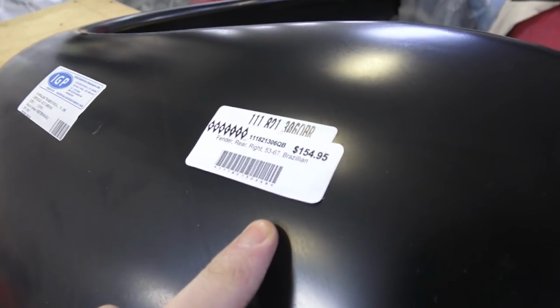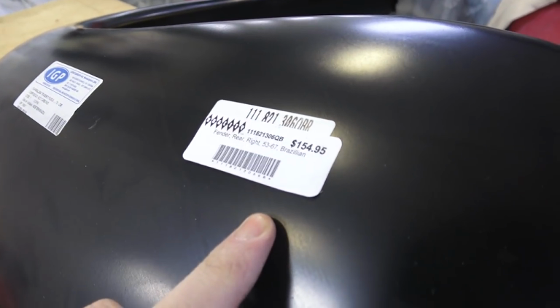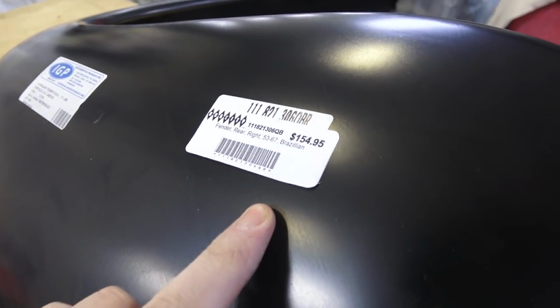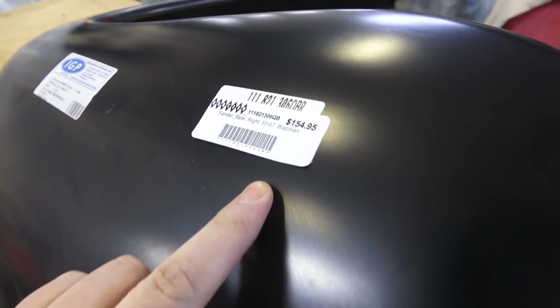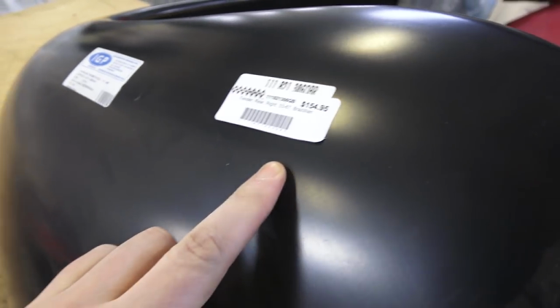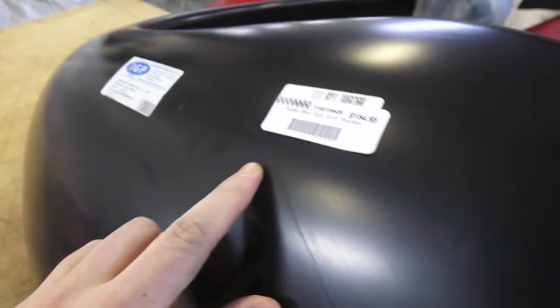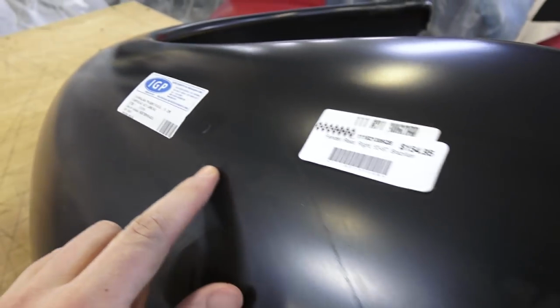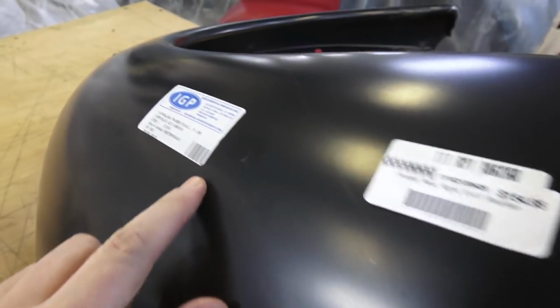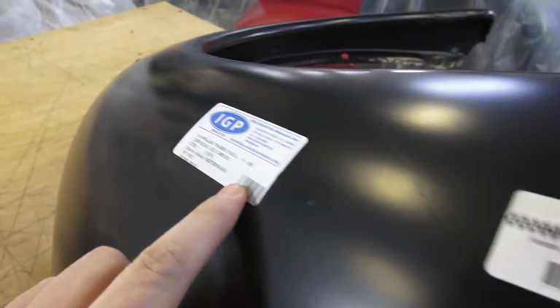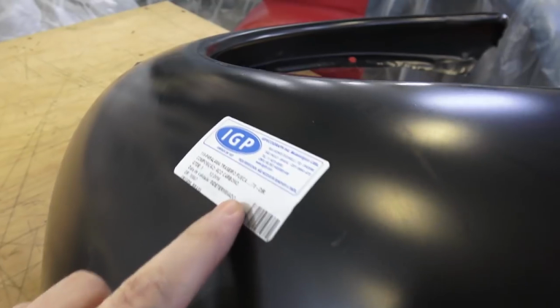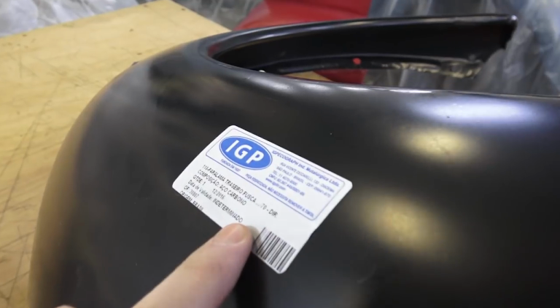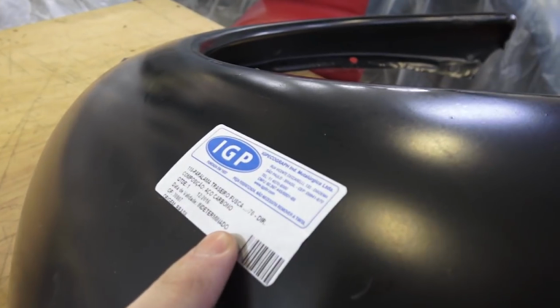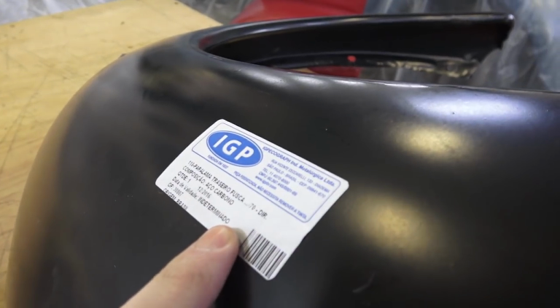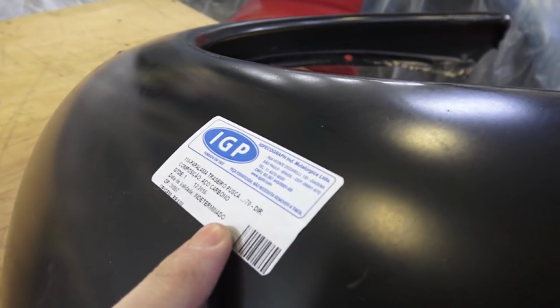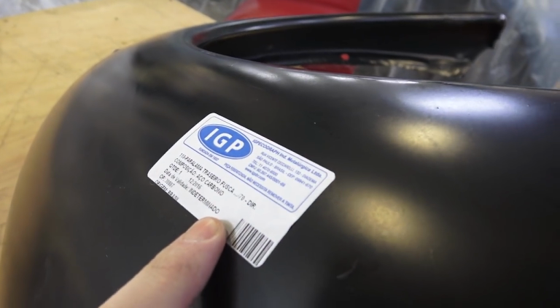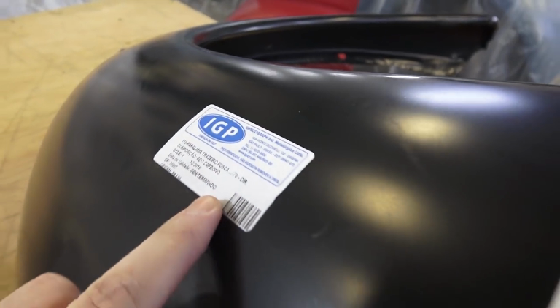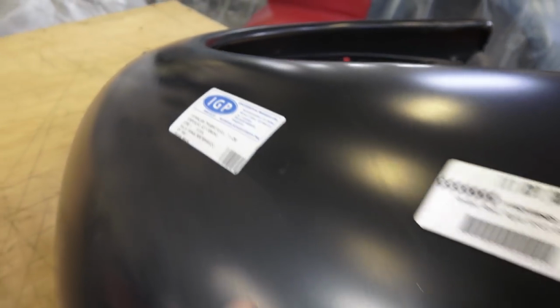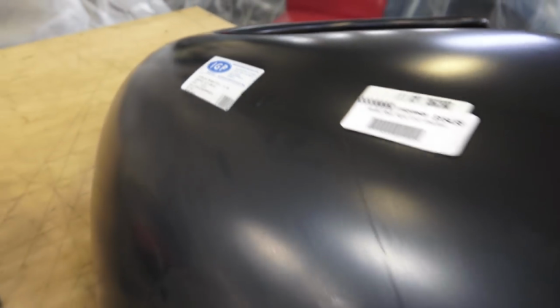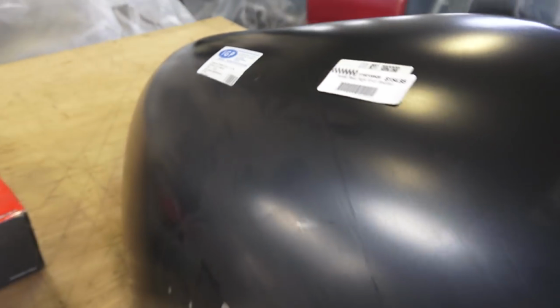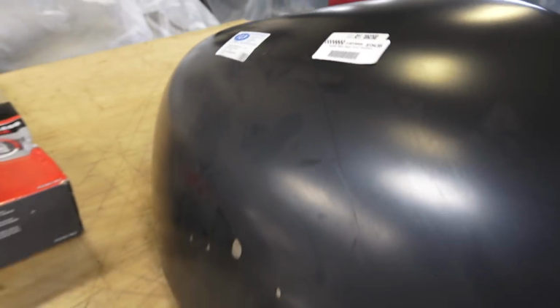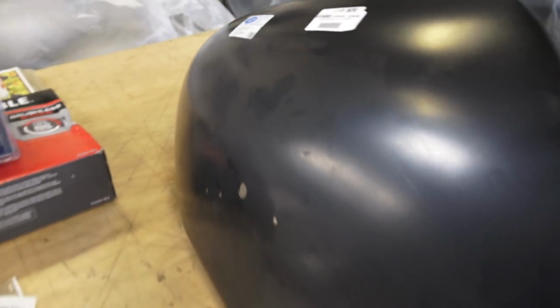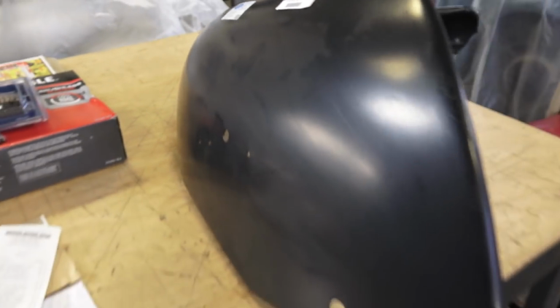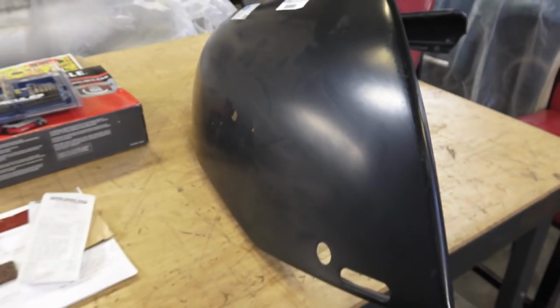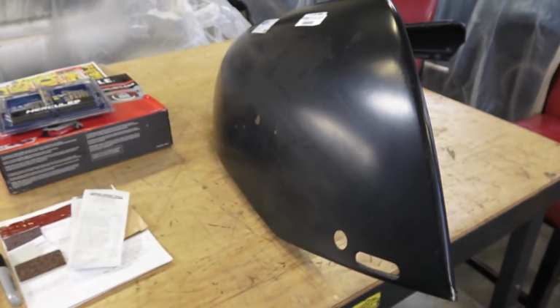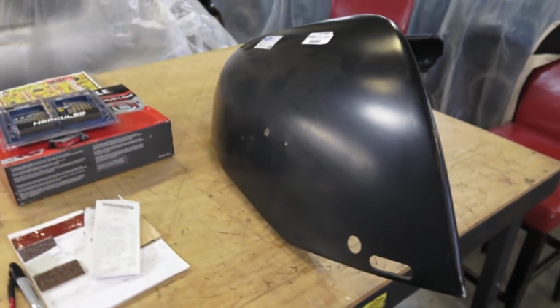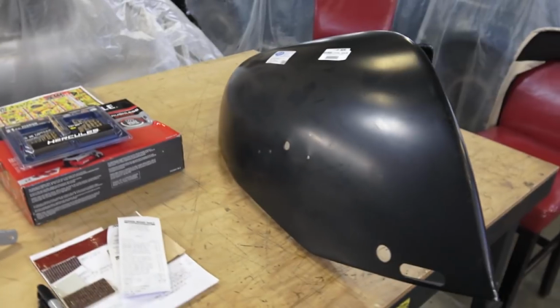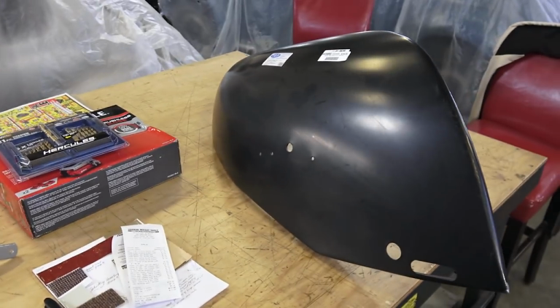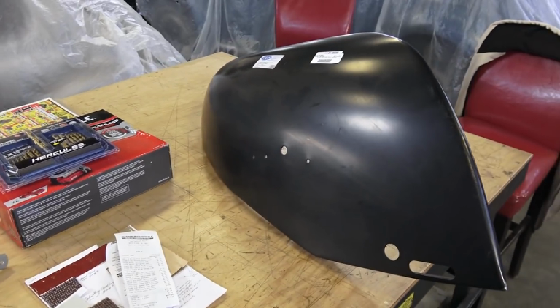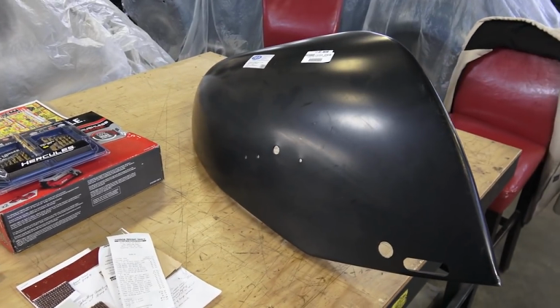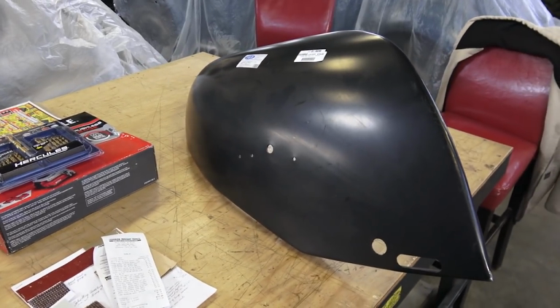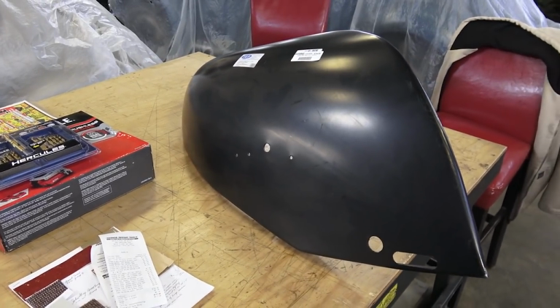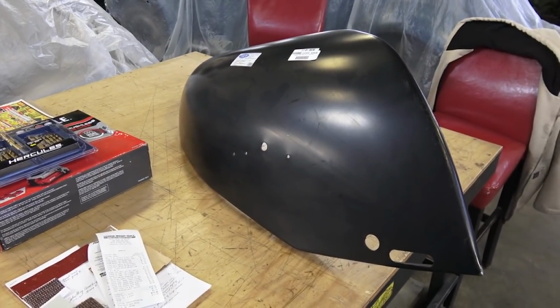This fender ran about $155 from Bug City in Connecticut. It's a Brazilian make — IGP. I remember when these fenders were $20 a pop, and now they're pretty expensive.